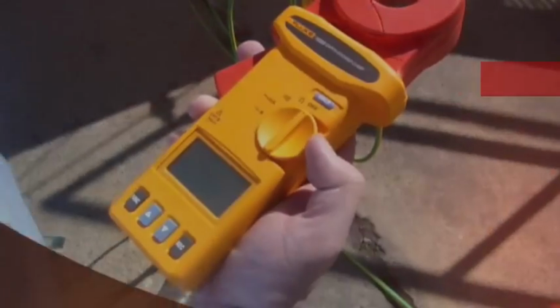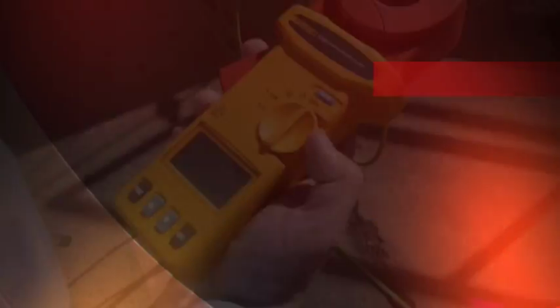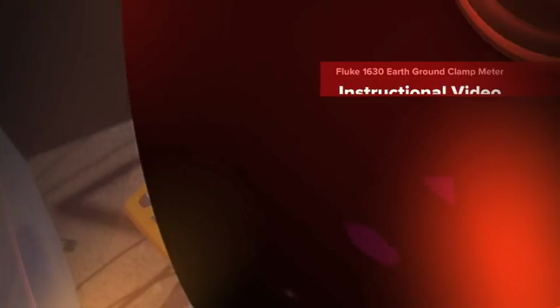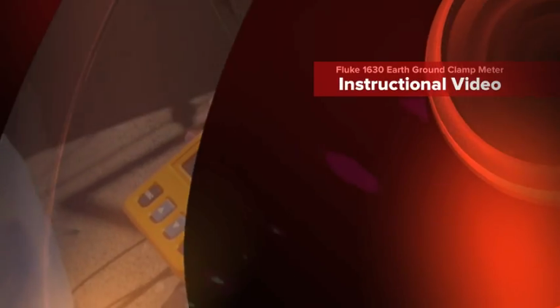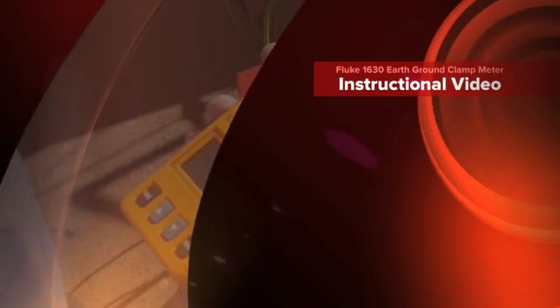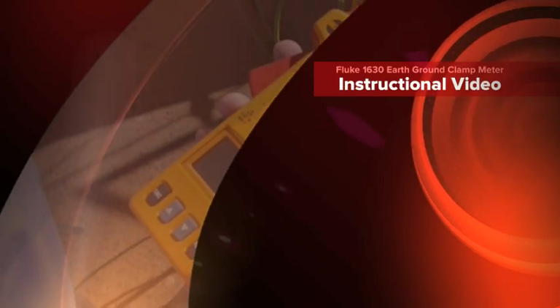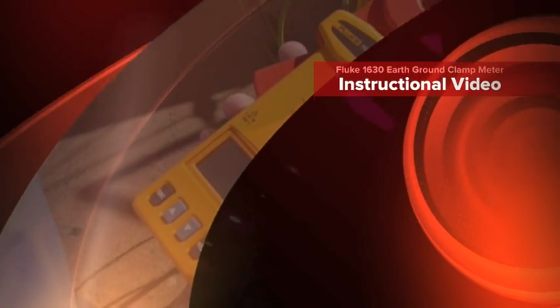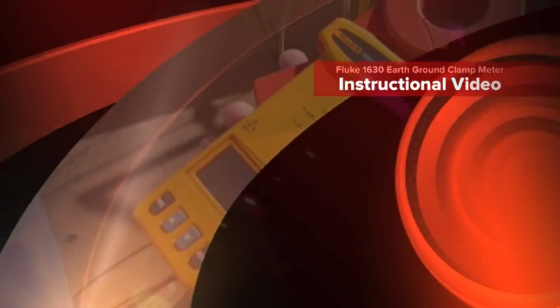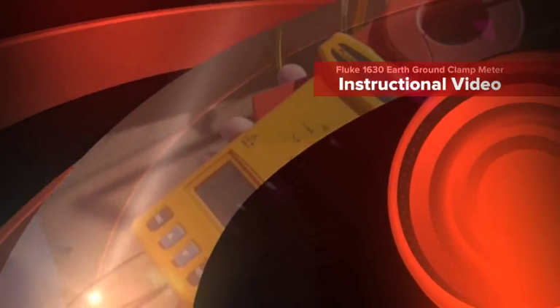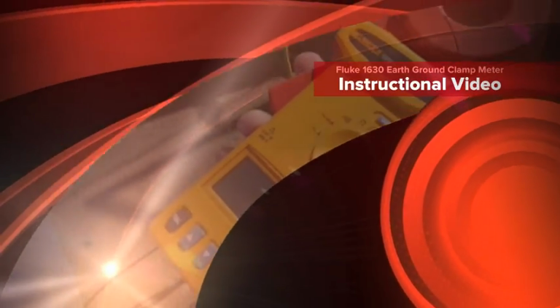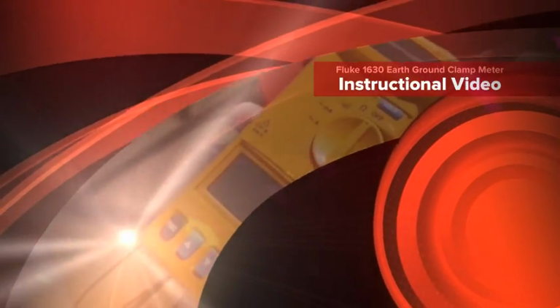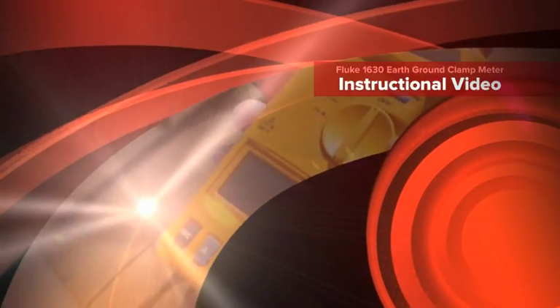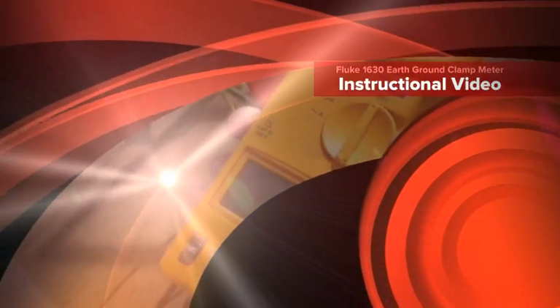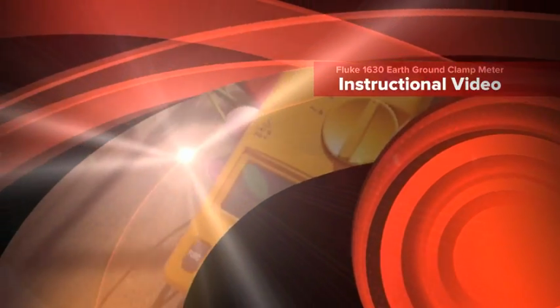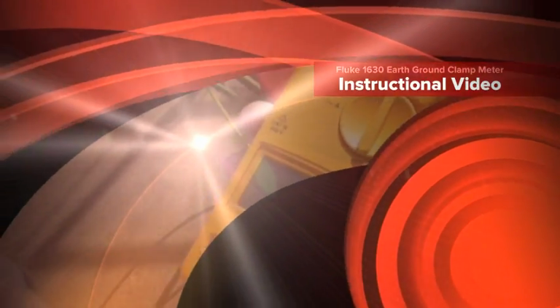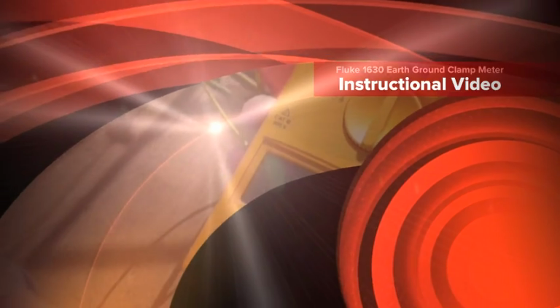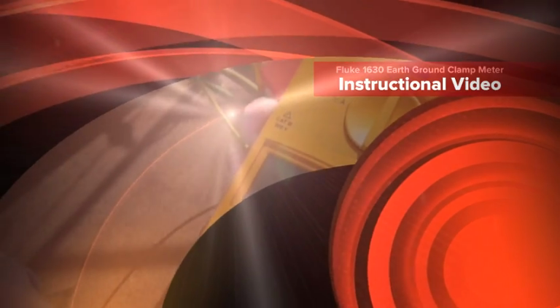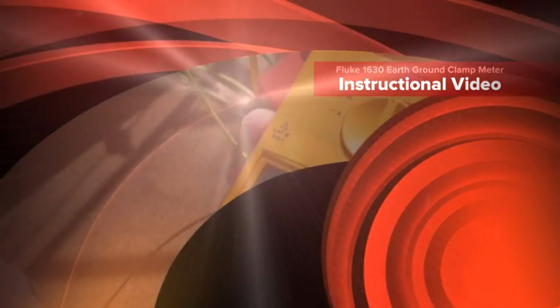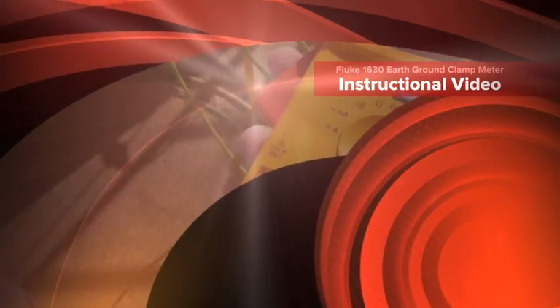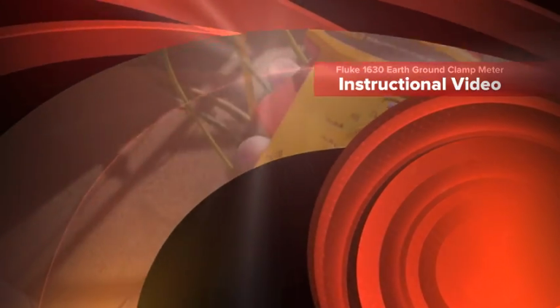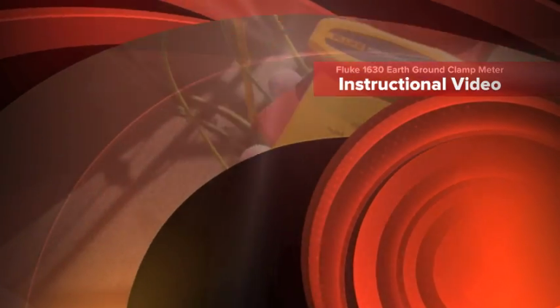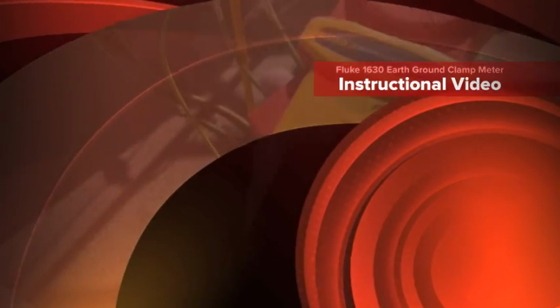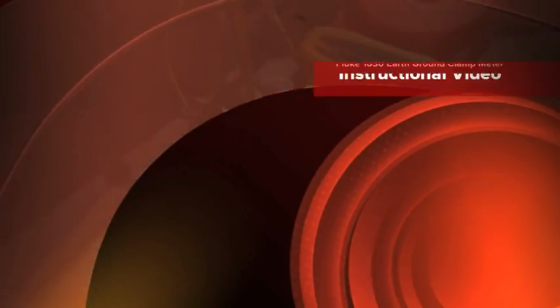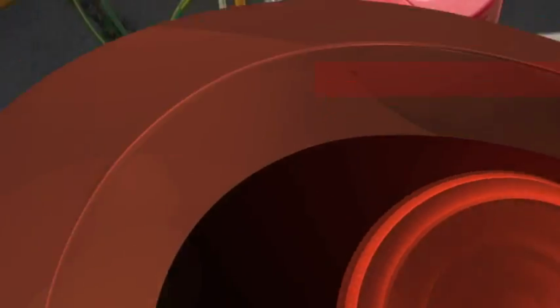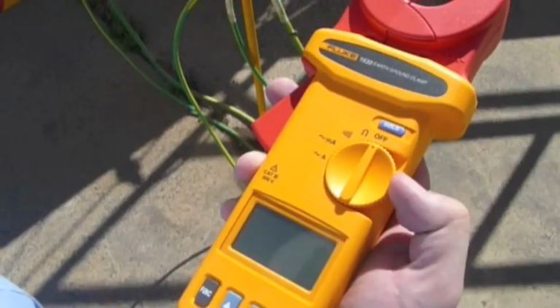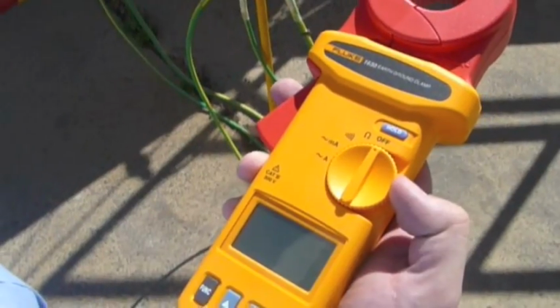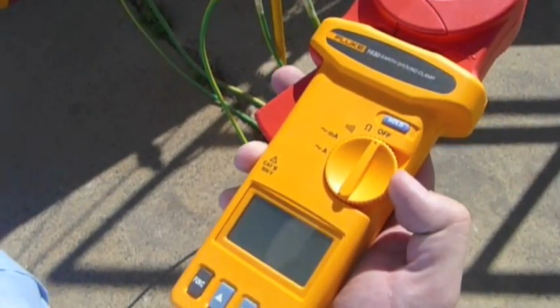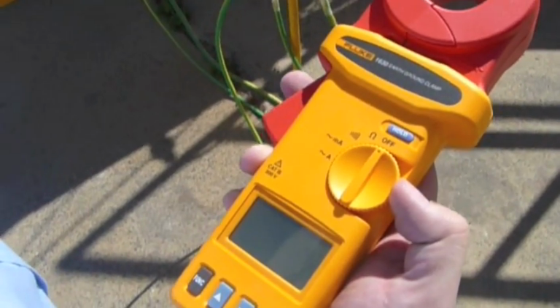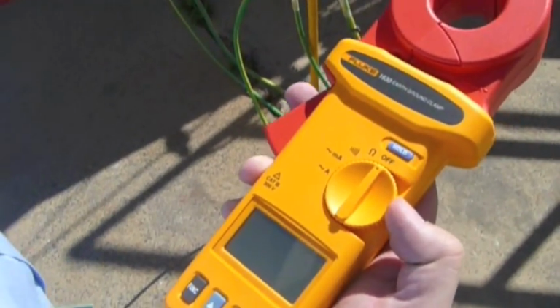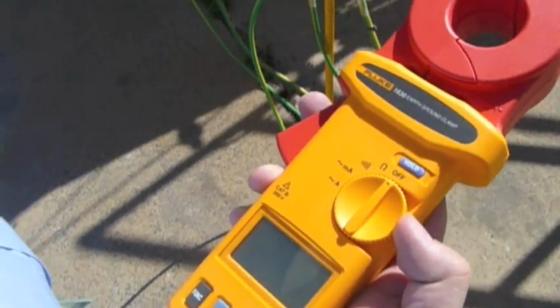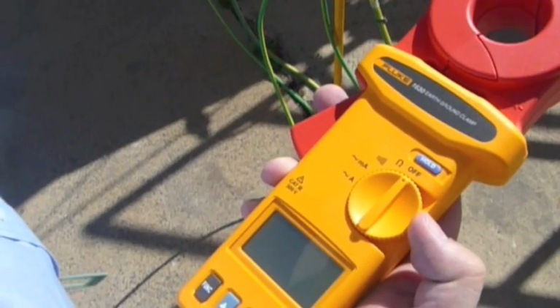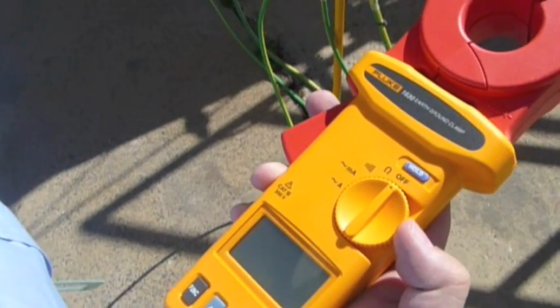This is the 1630 earth ground clamp meter. Basically what we utilize this for is to measure the earth loop resistance for the drilling rig and site shacks.